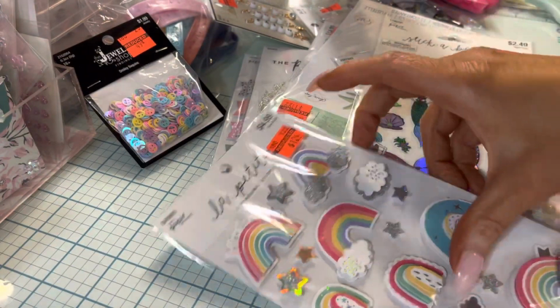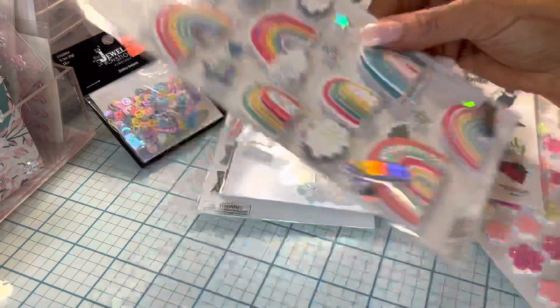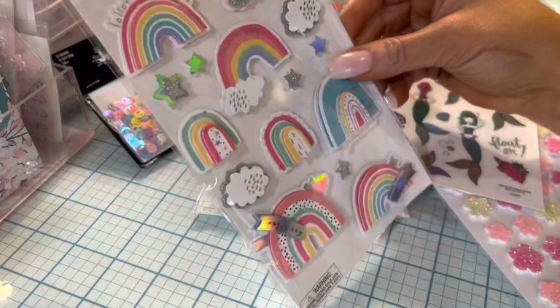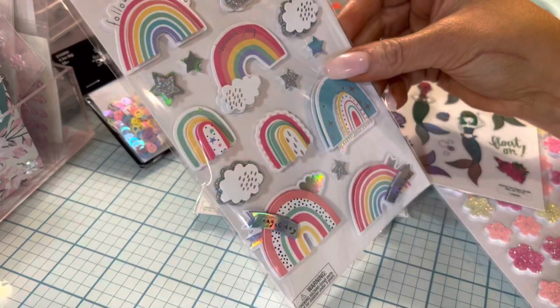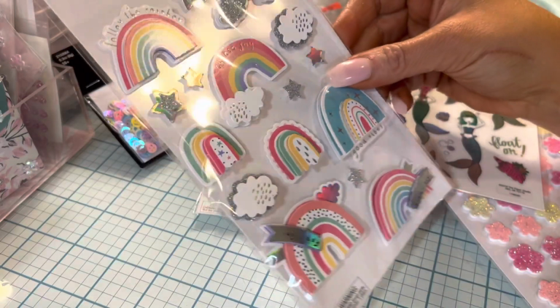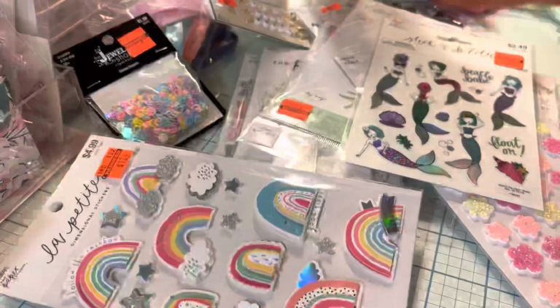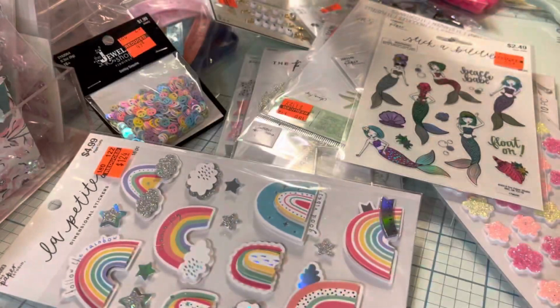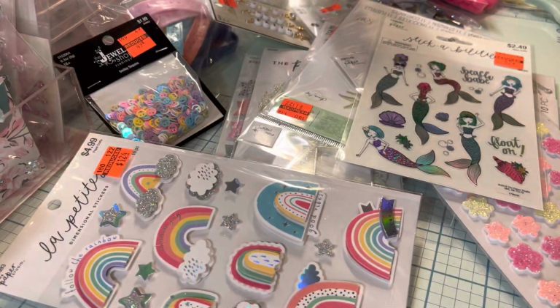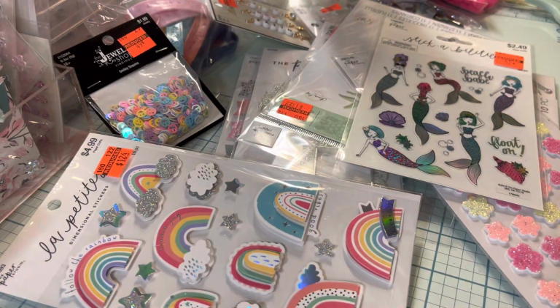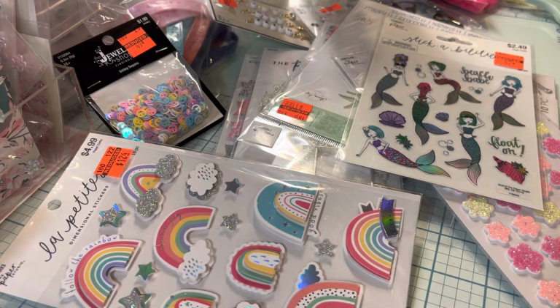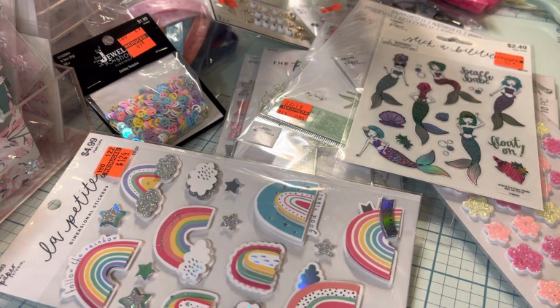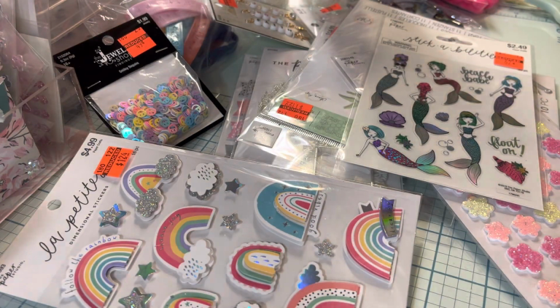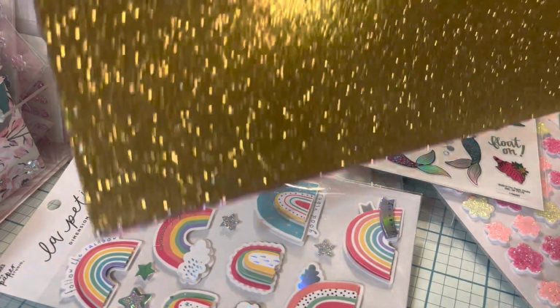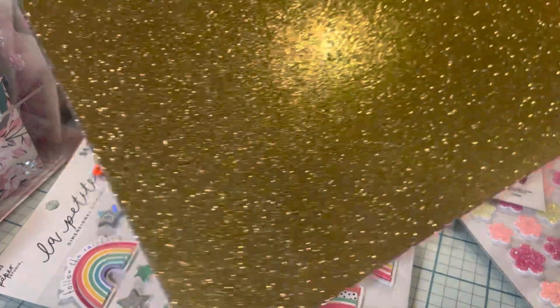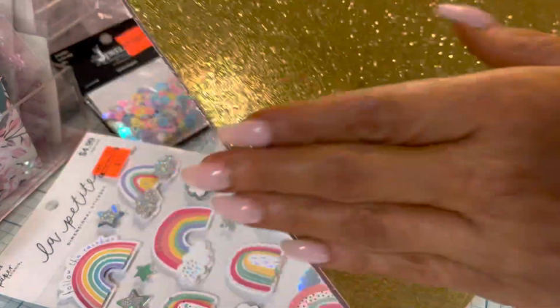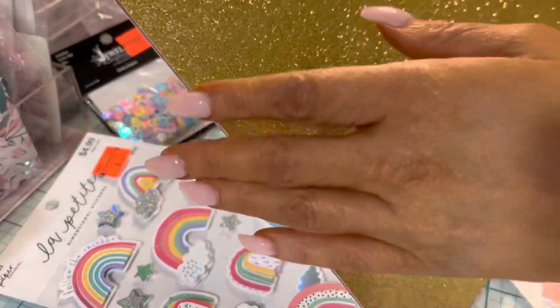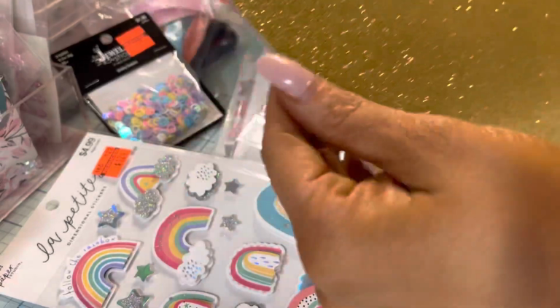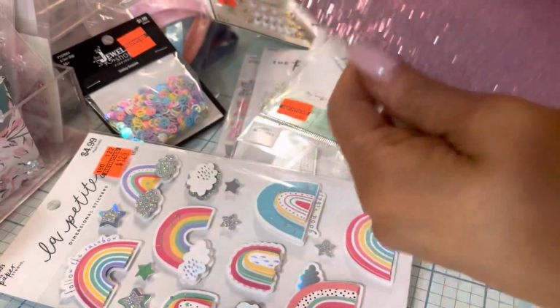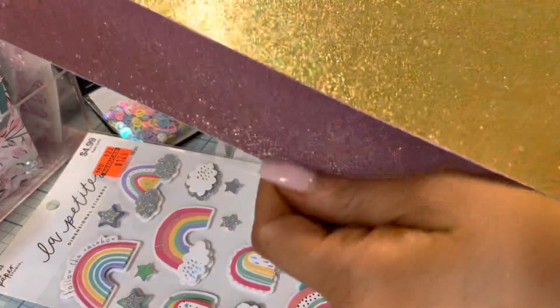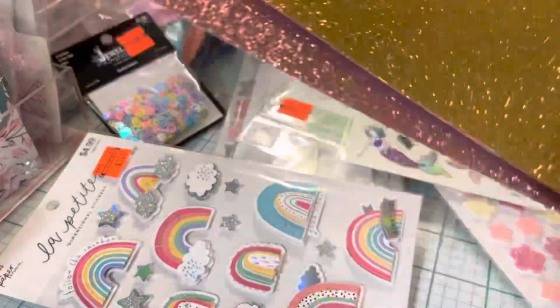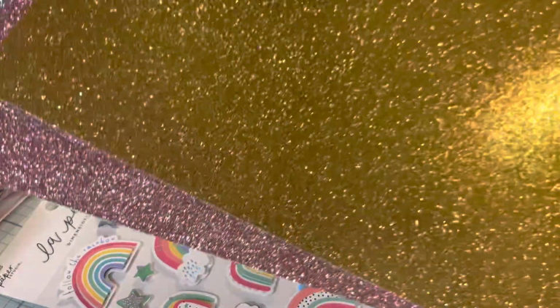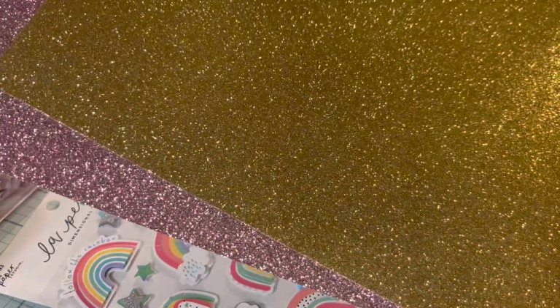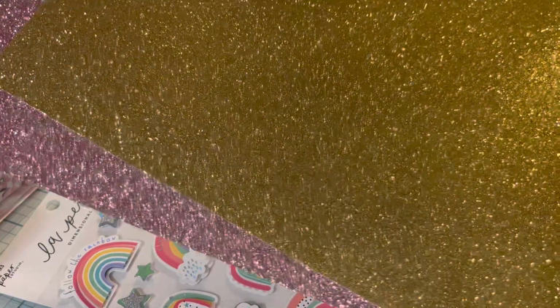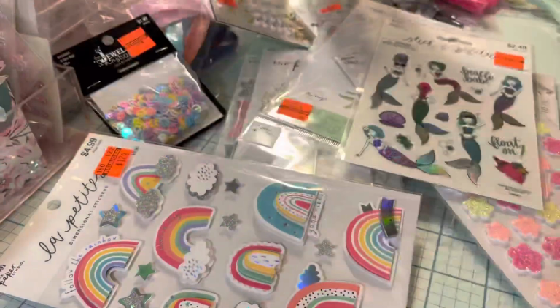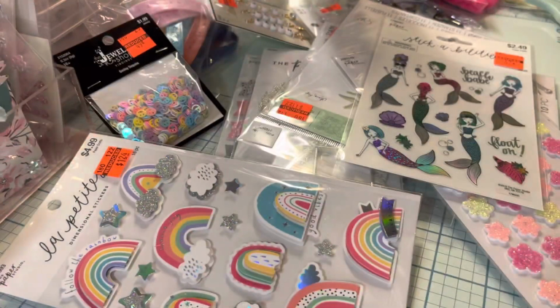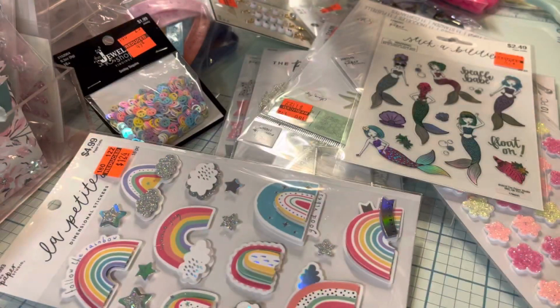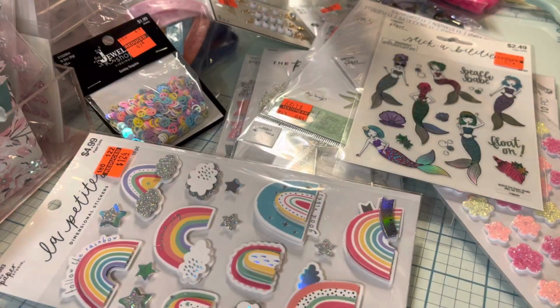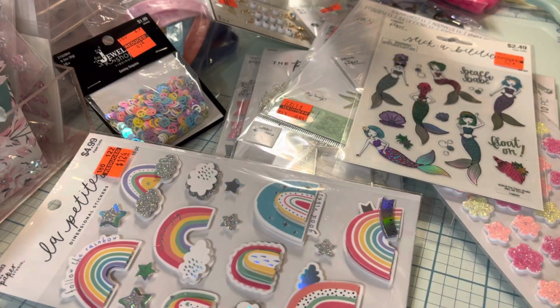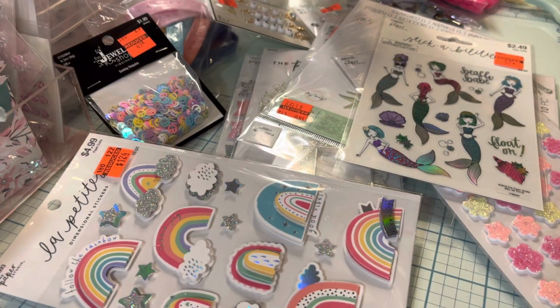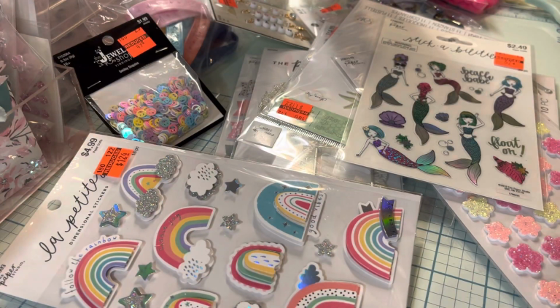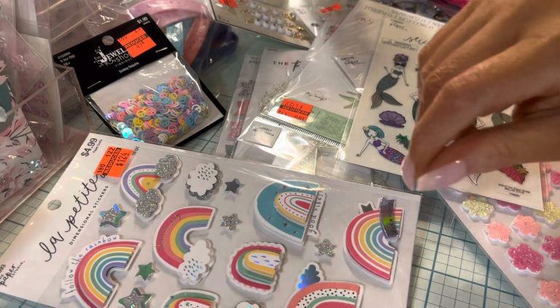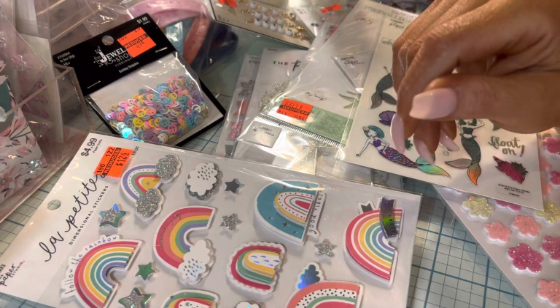I mean, that might match — might not, now that I look at it. I just got some glitter cardstock. Always needing glitter cardstock.